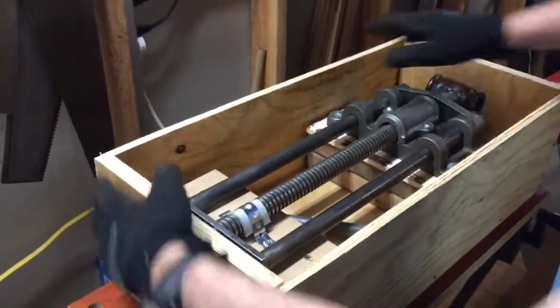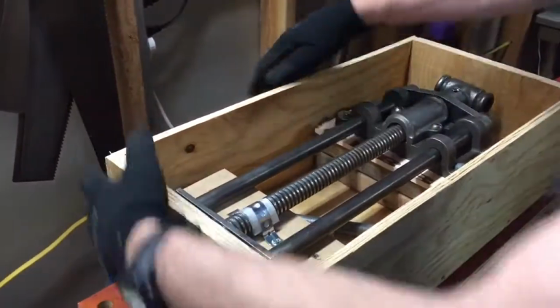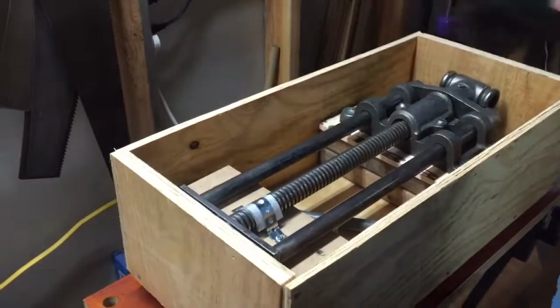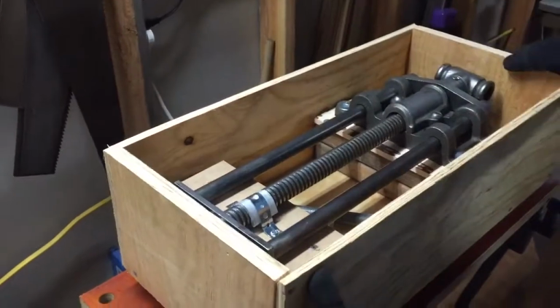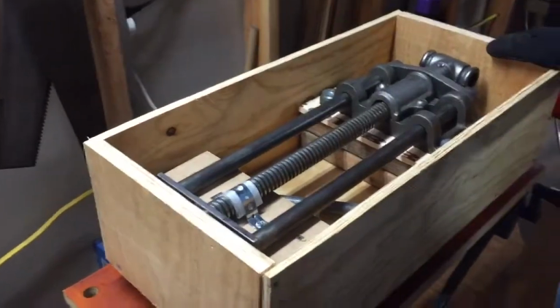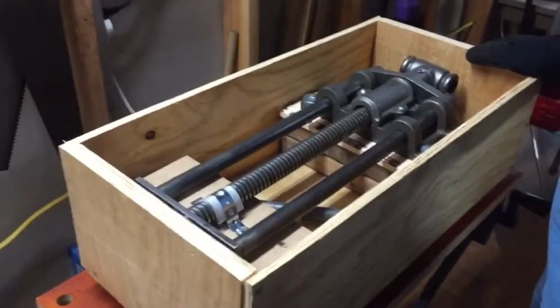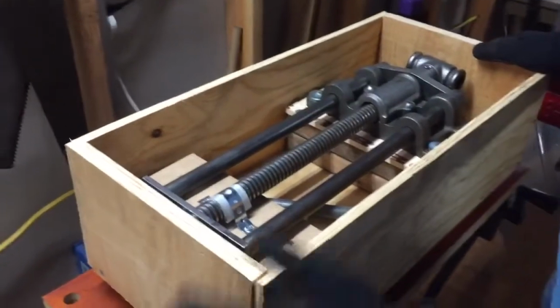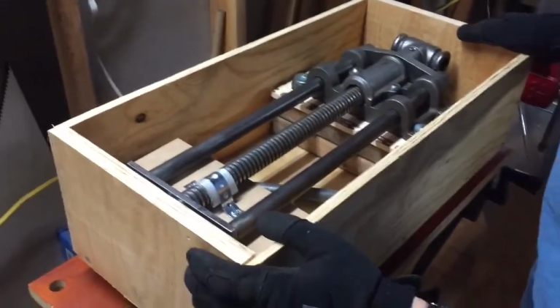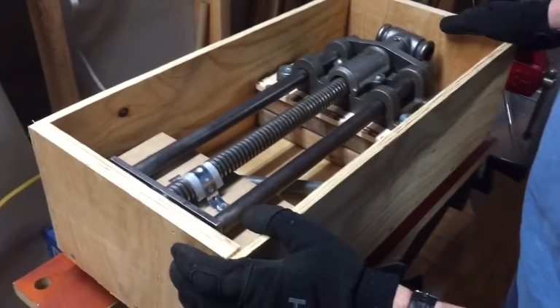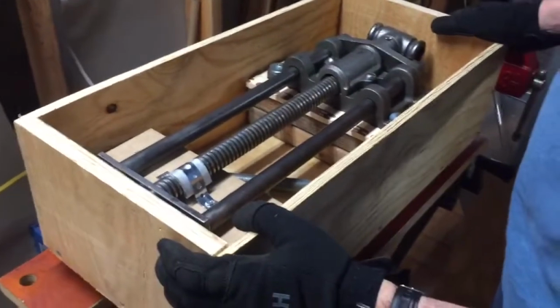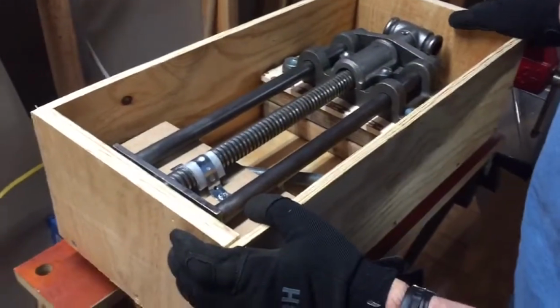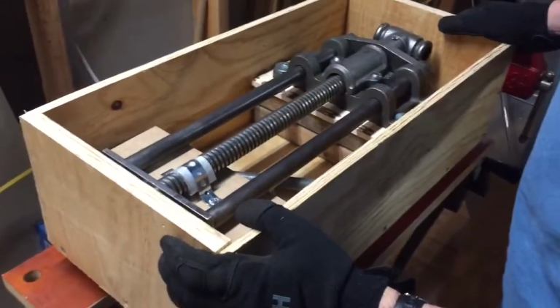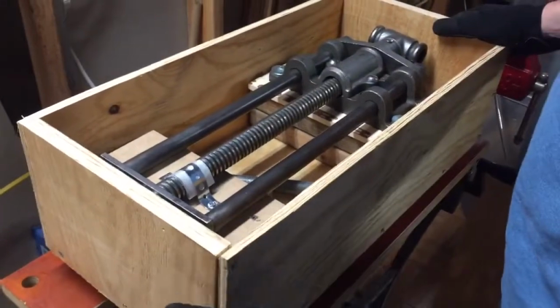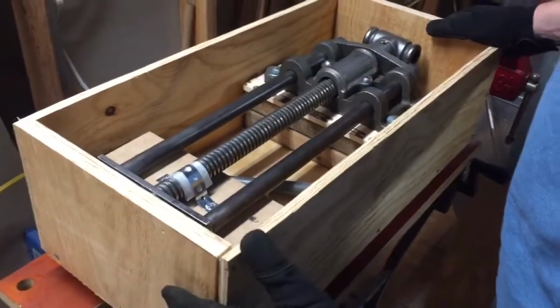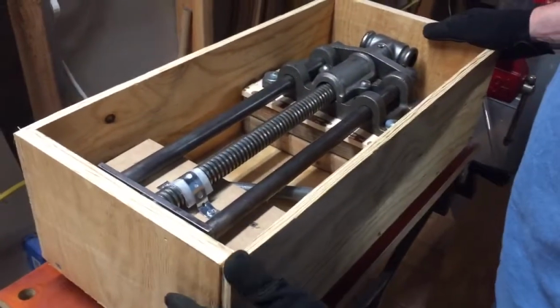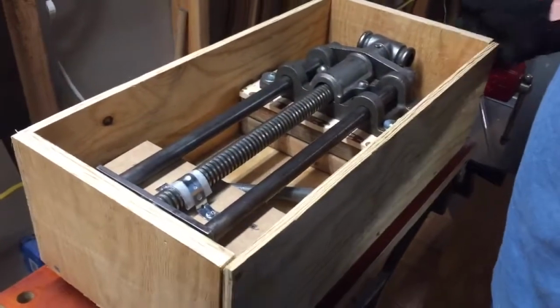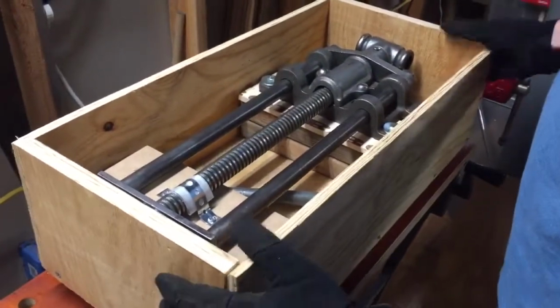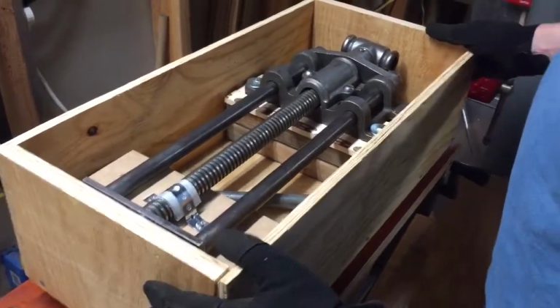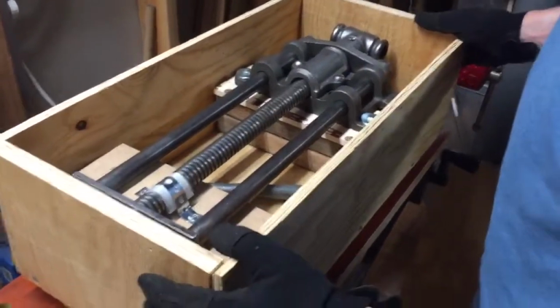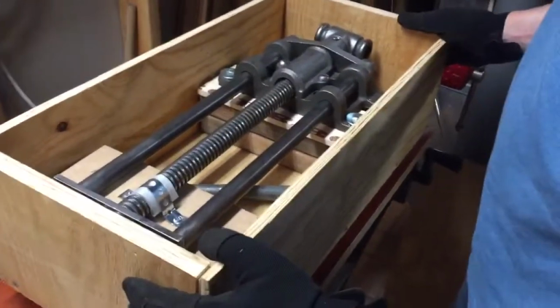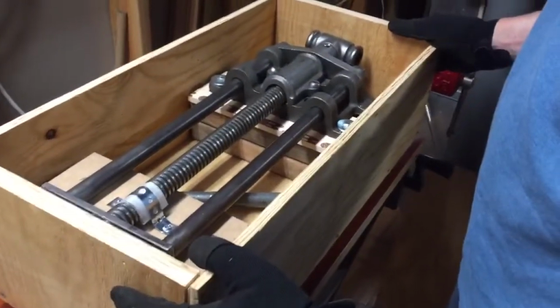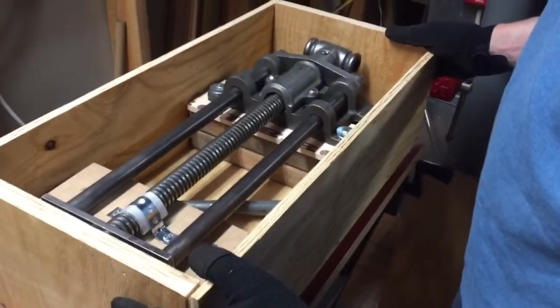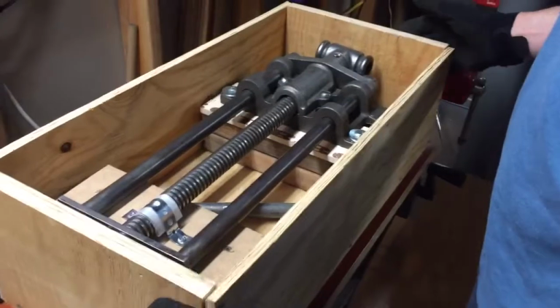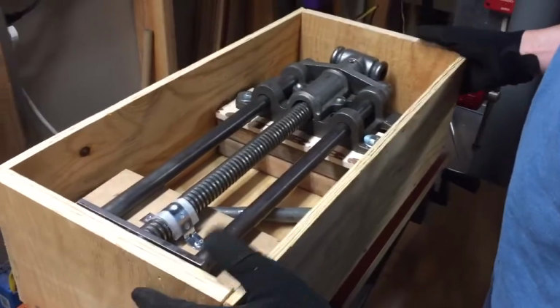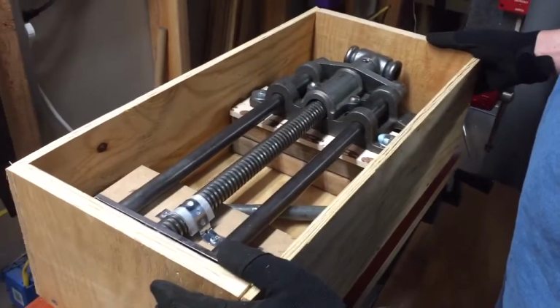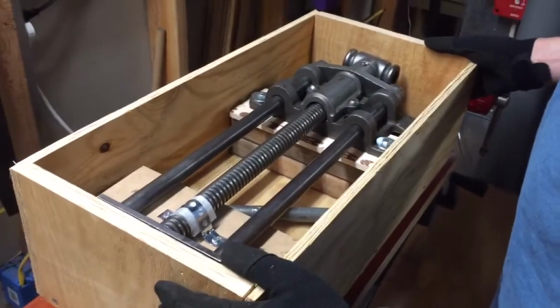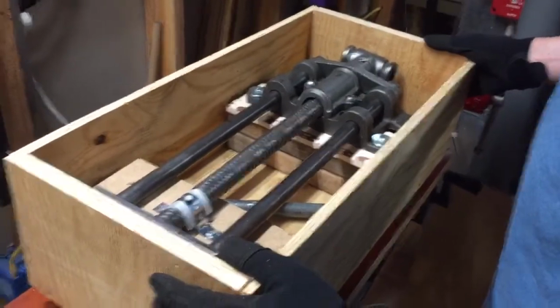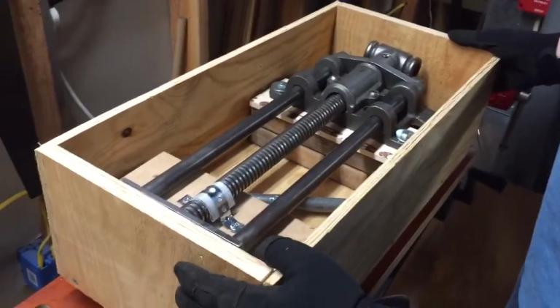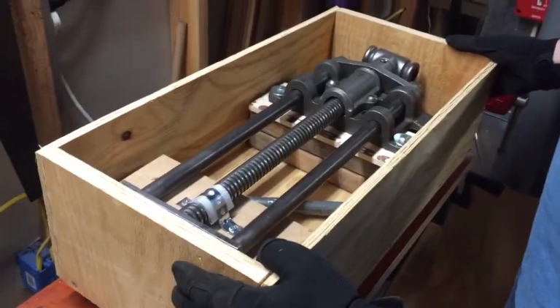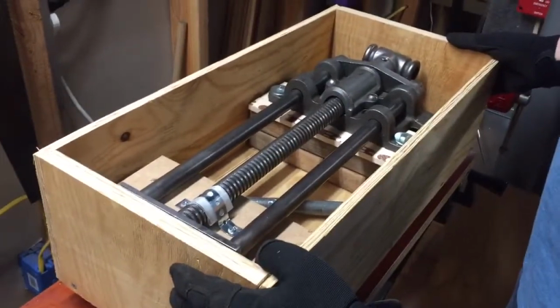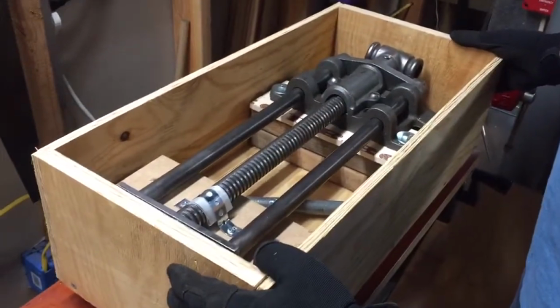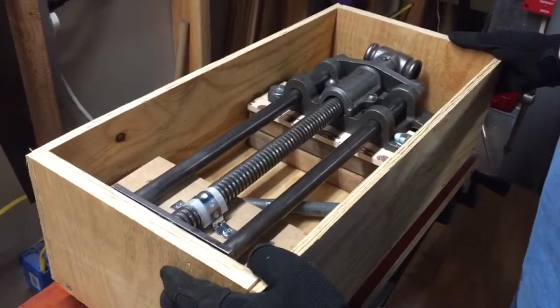Obviously build the sides. Just use your favorite type of screw — I just used decking screws on this one. It made the job go a little bit quicker.